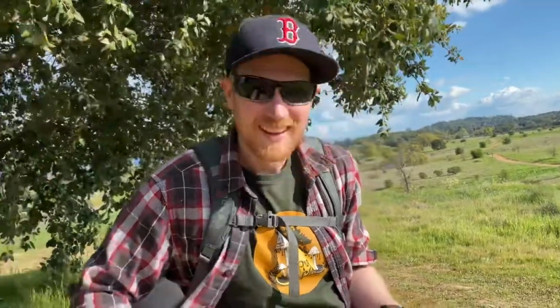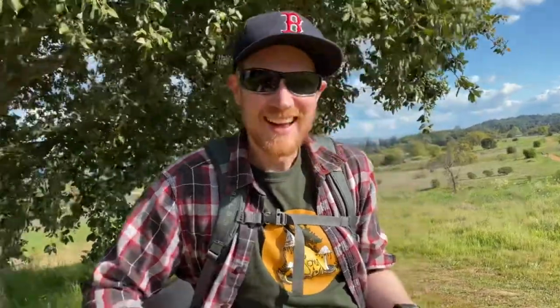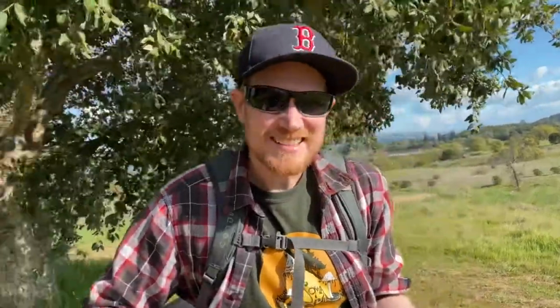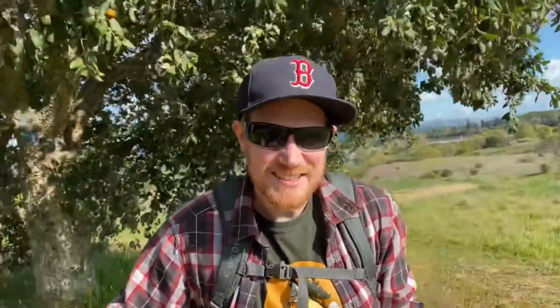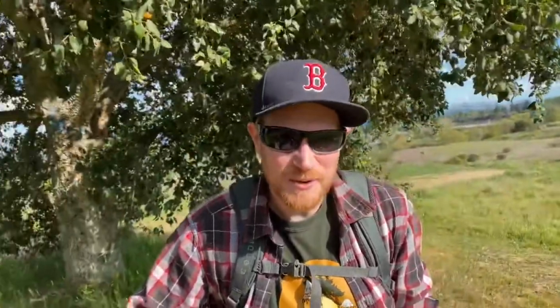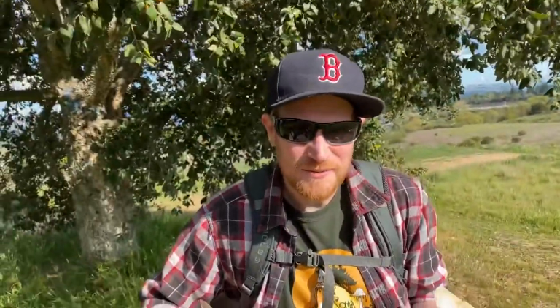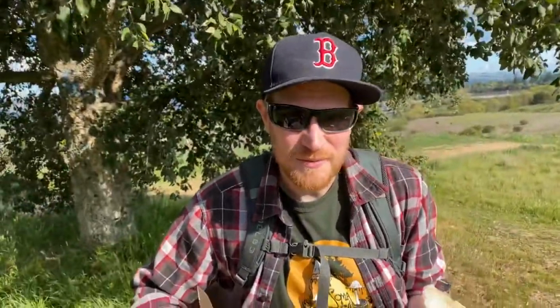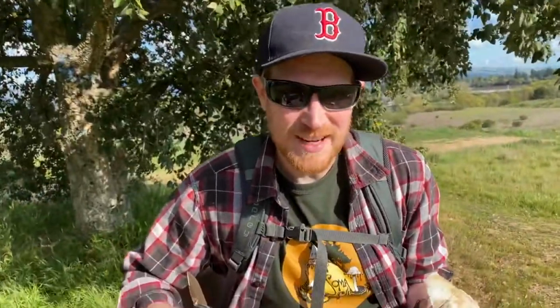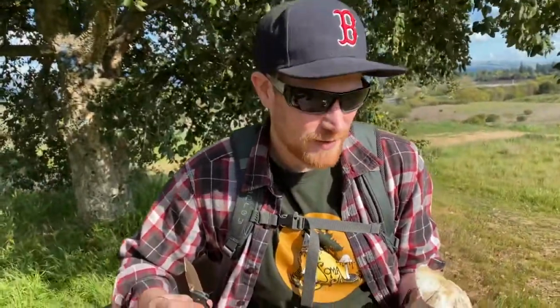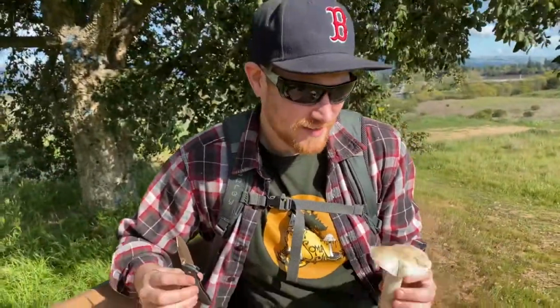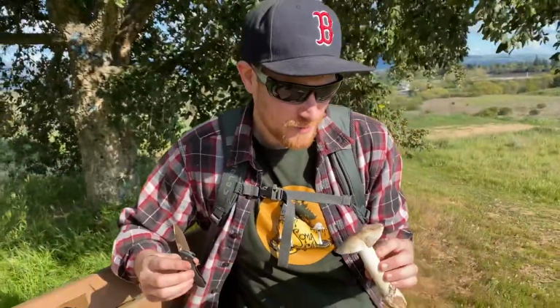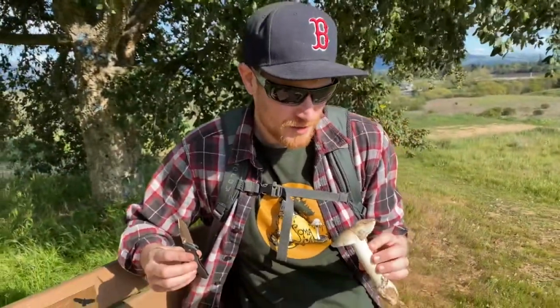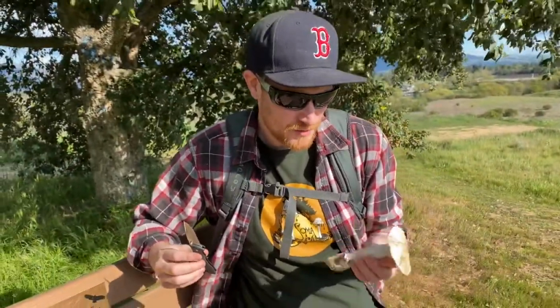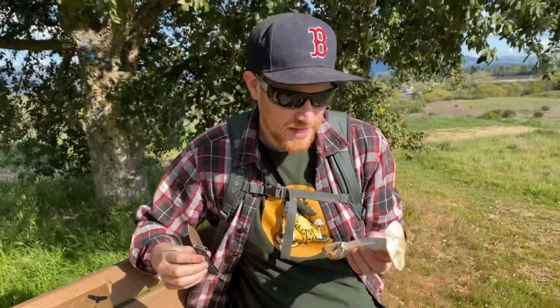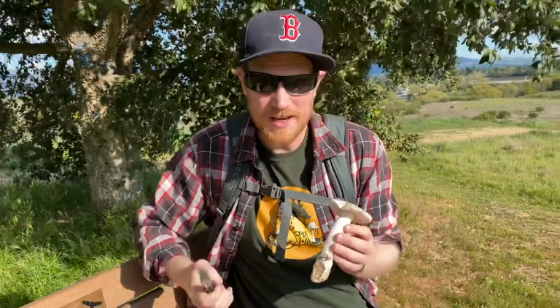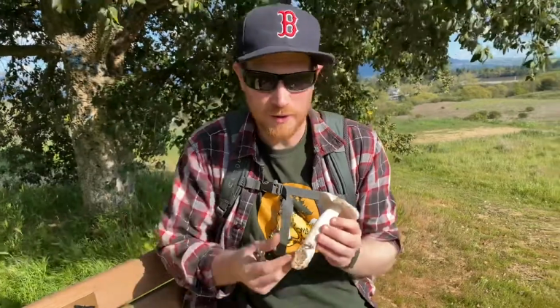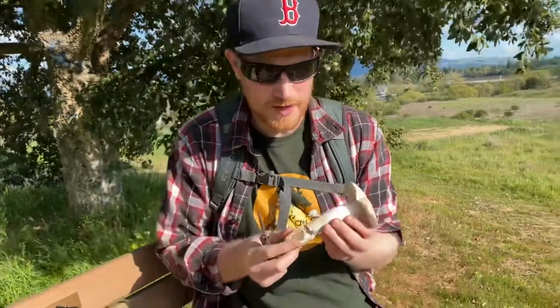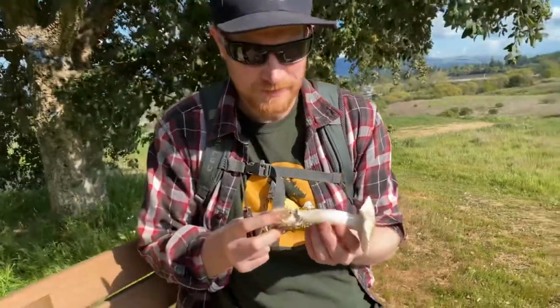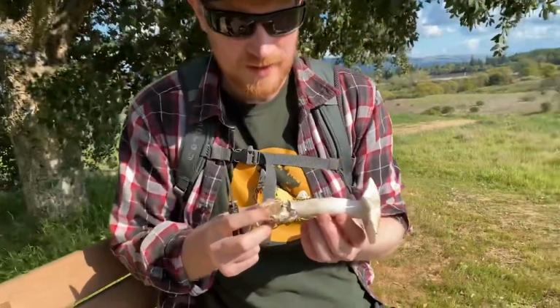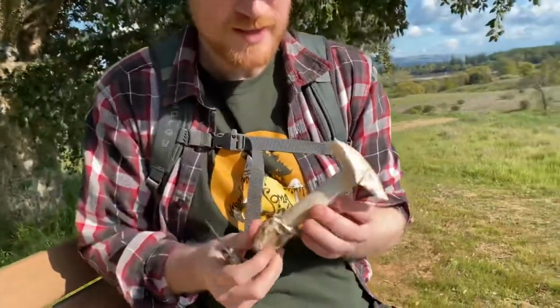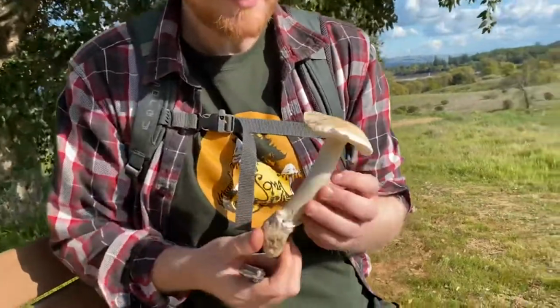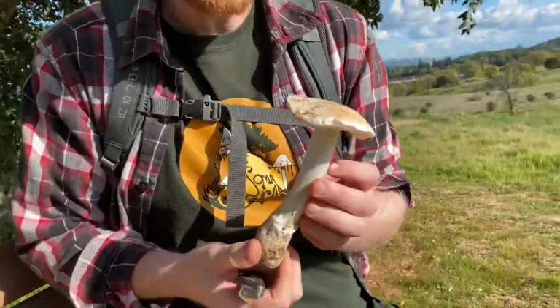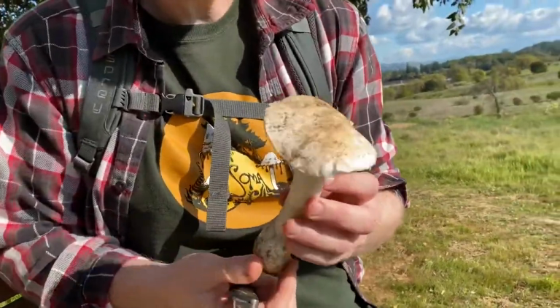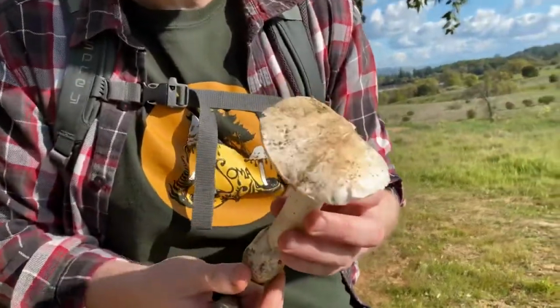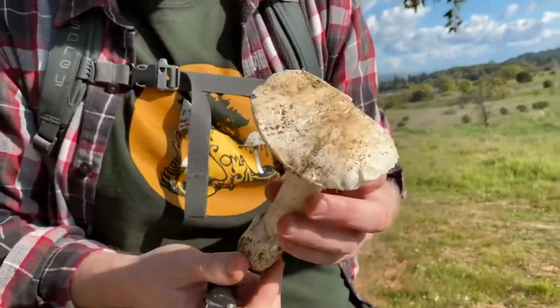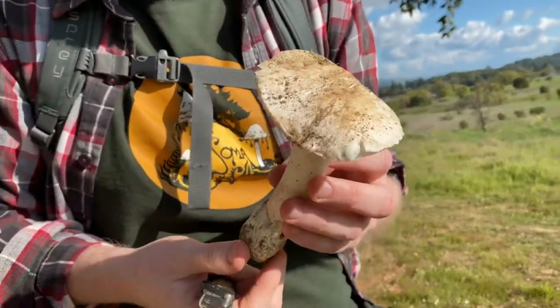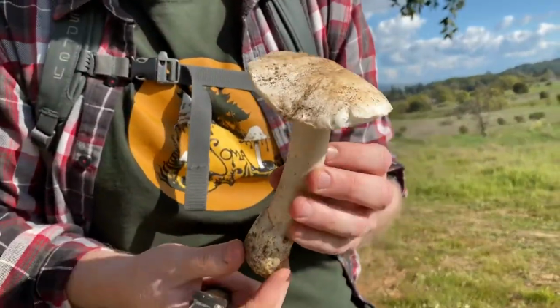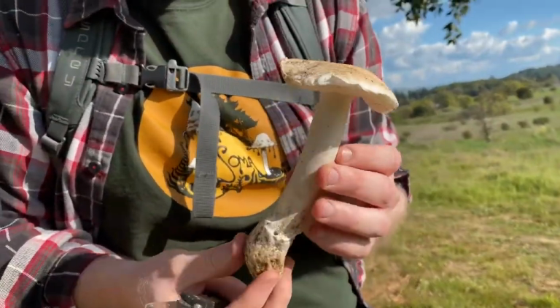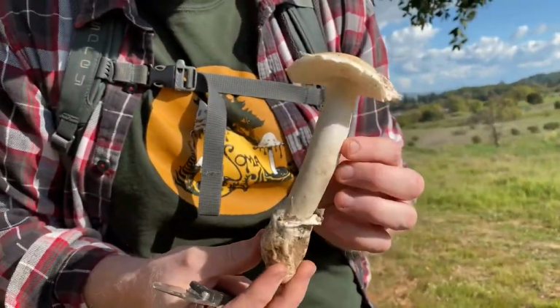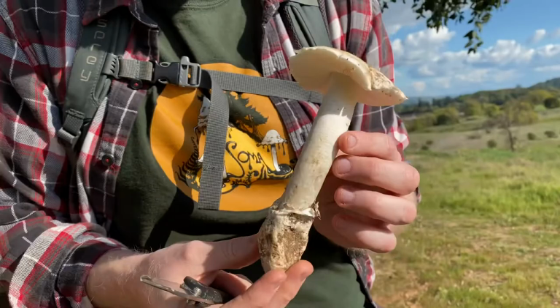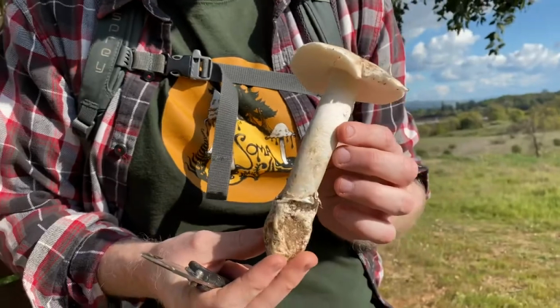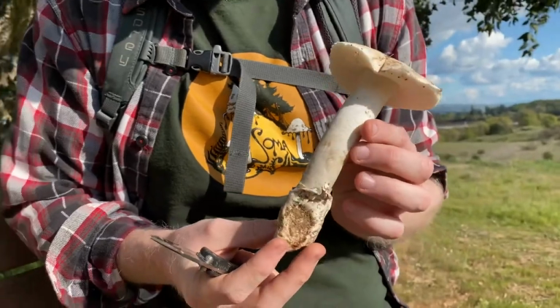Hey guys, this is Gordon from Fascinated by Fungi. I'm going to show you this Amanita ocreata. This is a western destroying angel, and man, it's a scary mushroom.